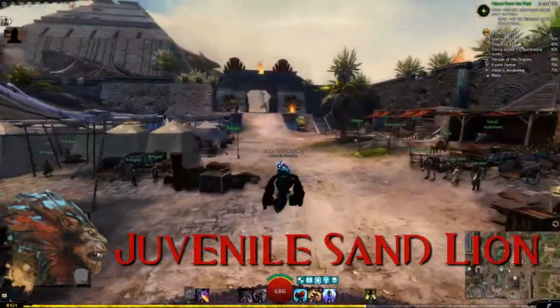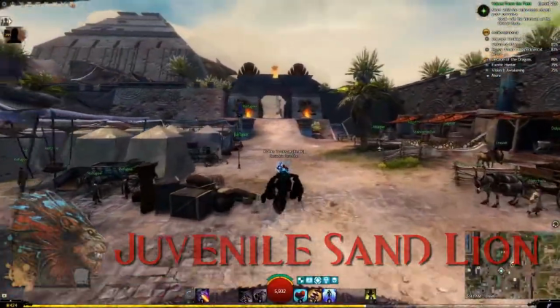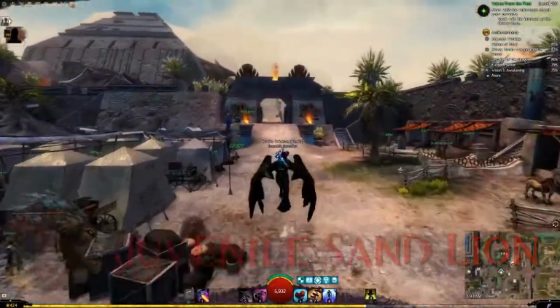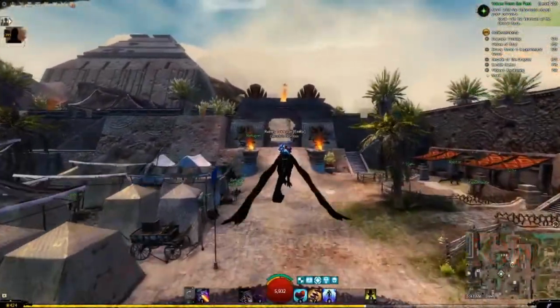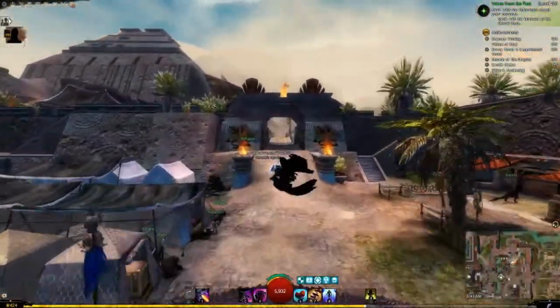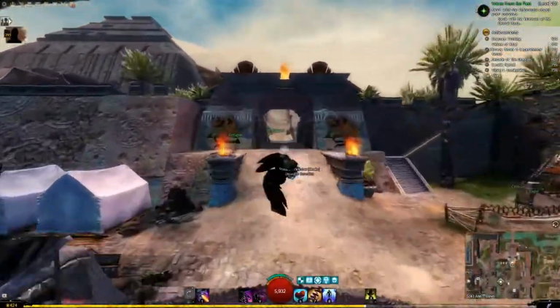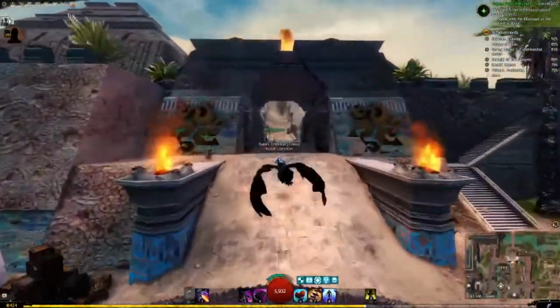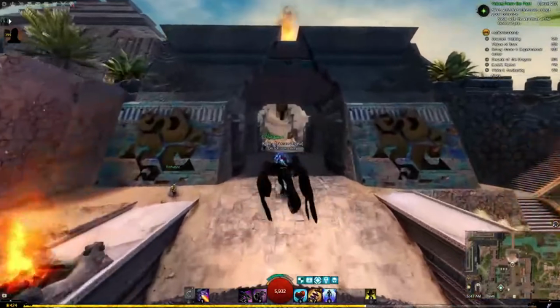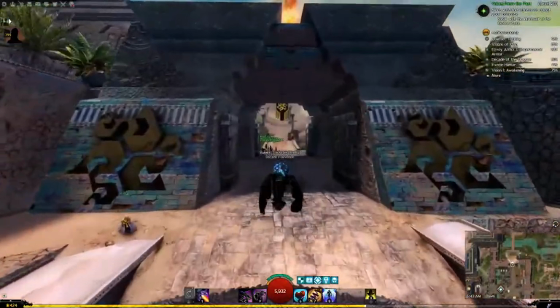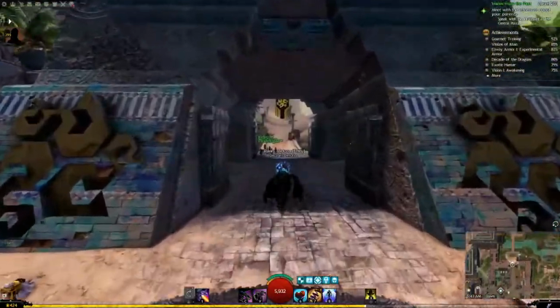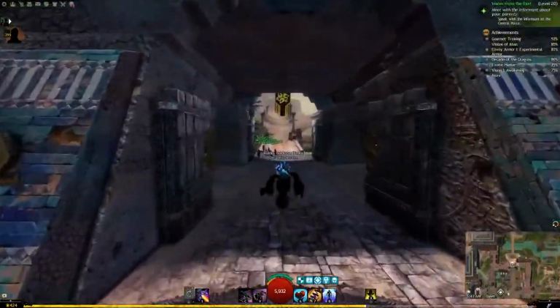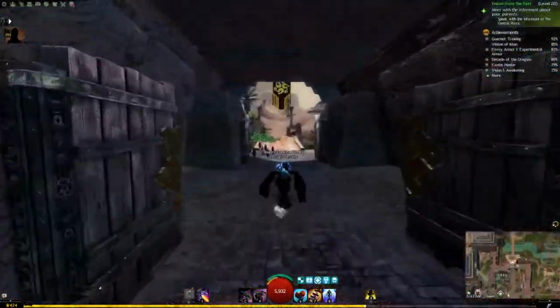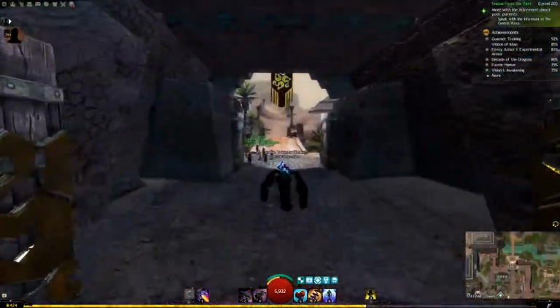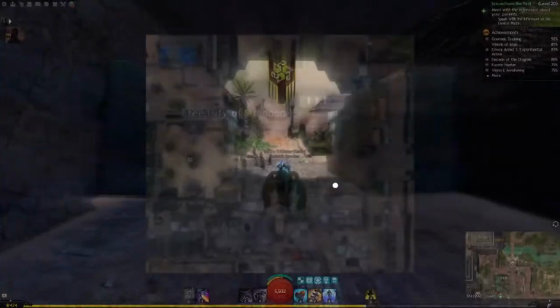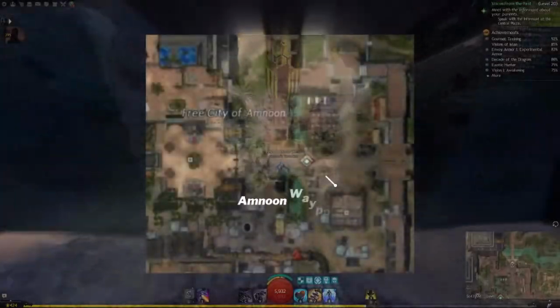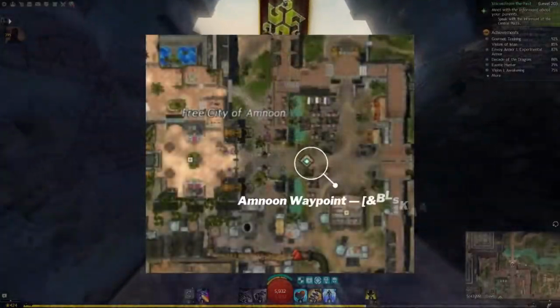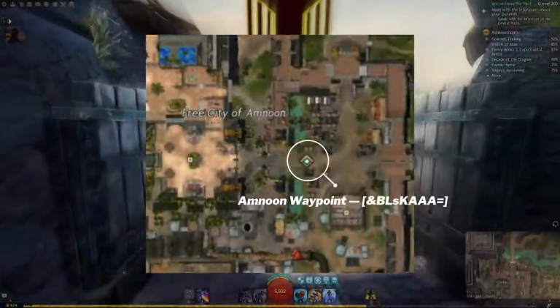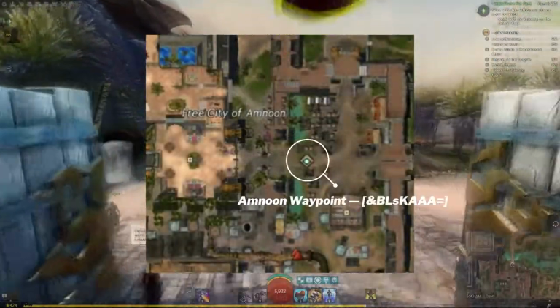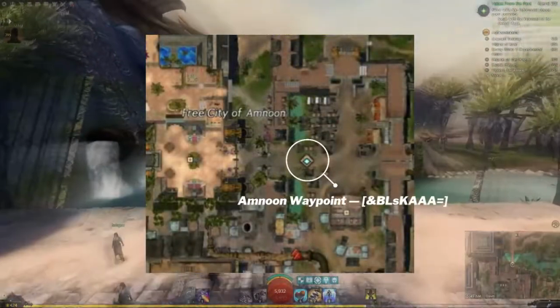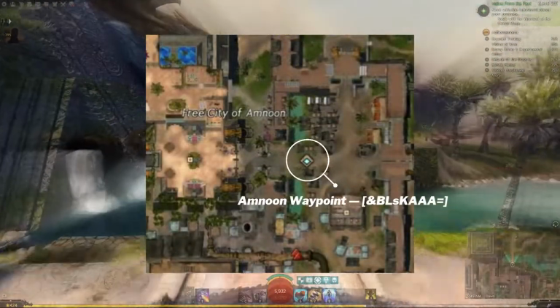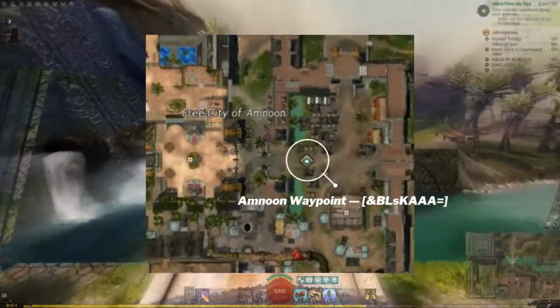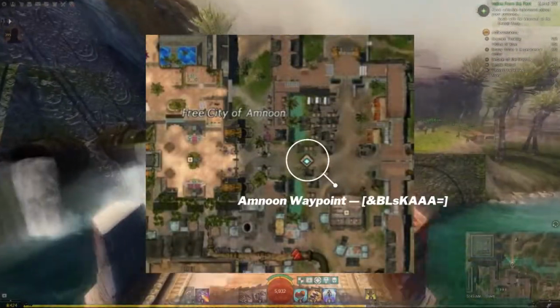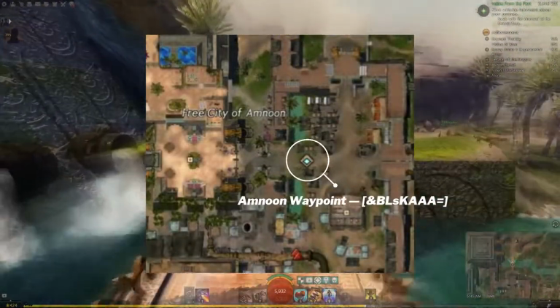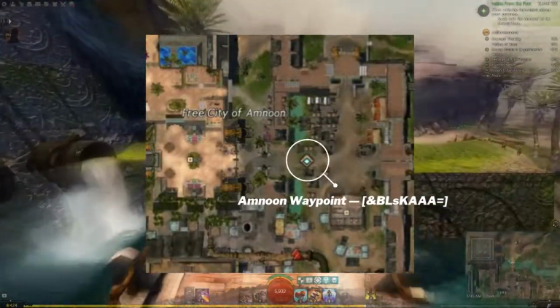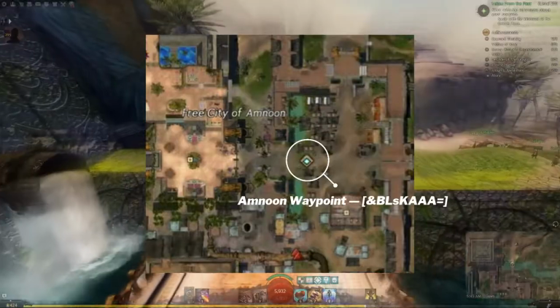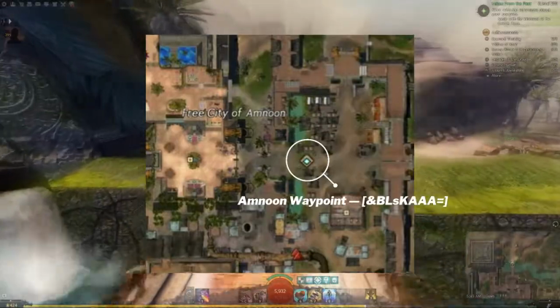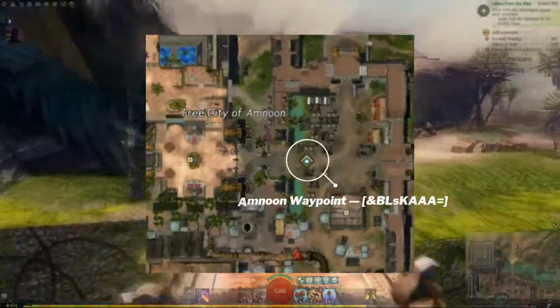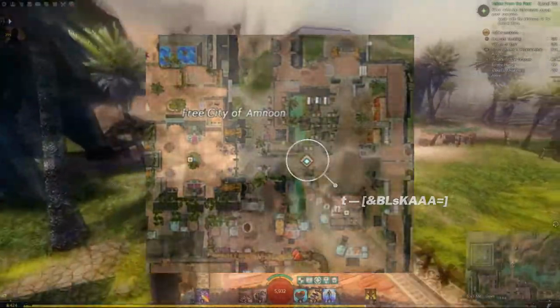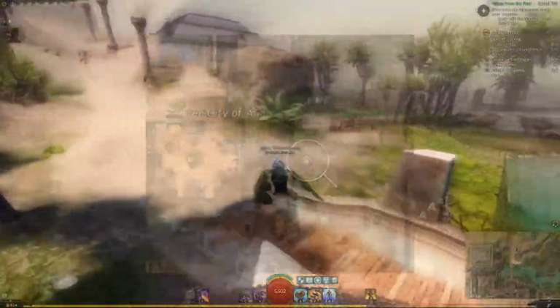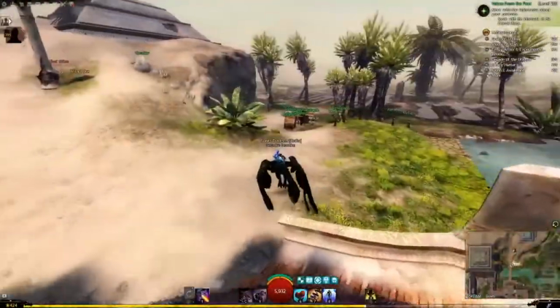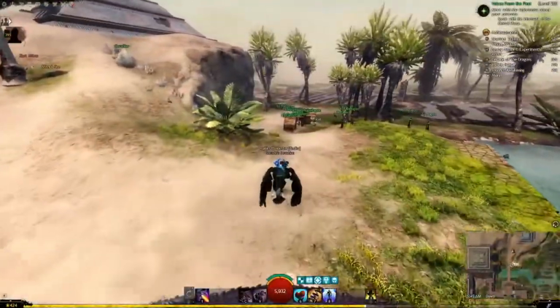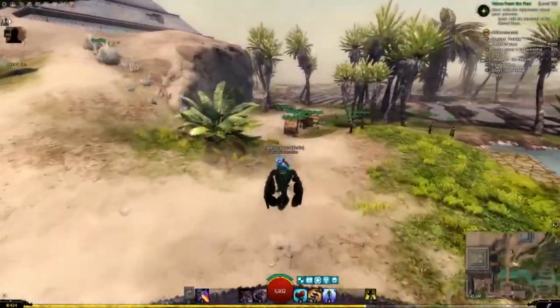For the Sand Lion, this one's pretty easy. Go to Am Noon Waypoint in Crystal Oasis and head north-east at Safari Sand Sea to tame this pet.